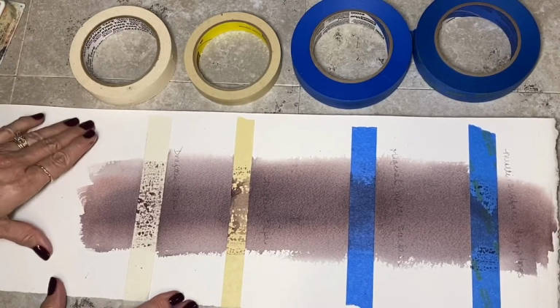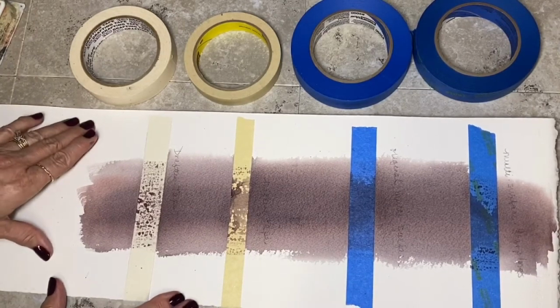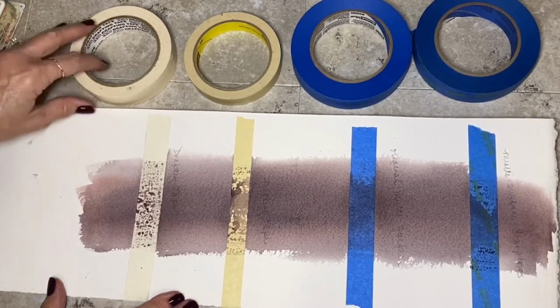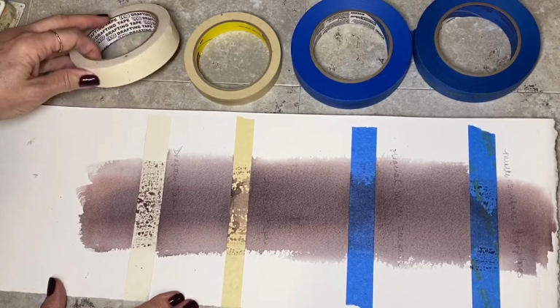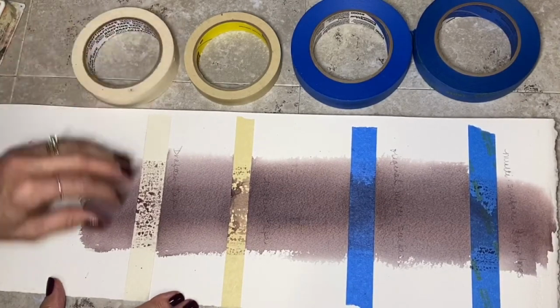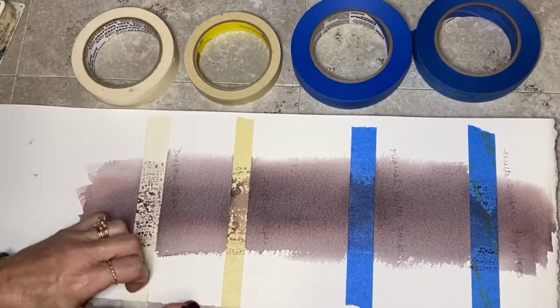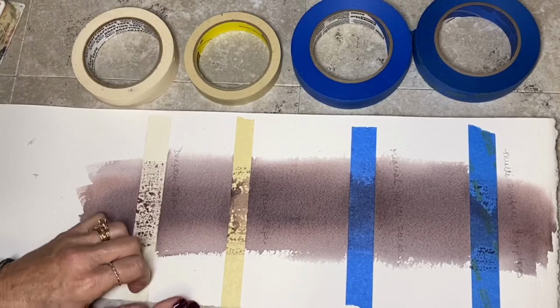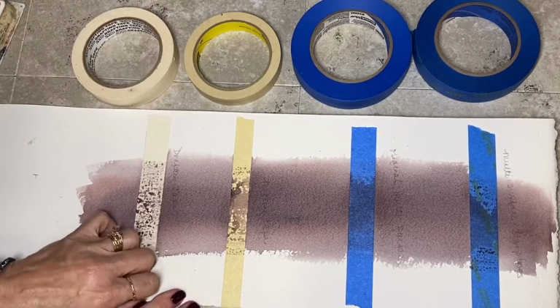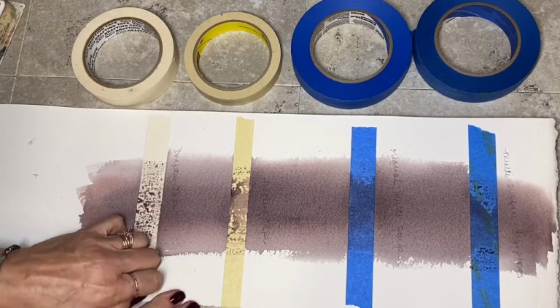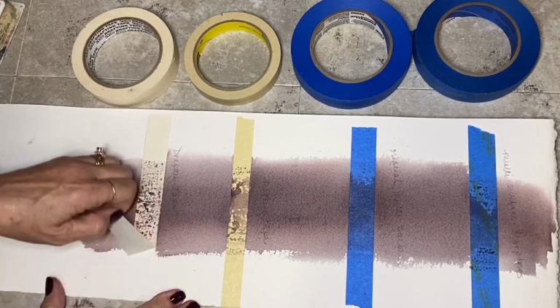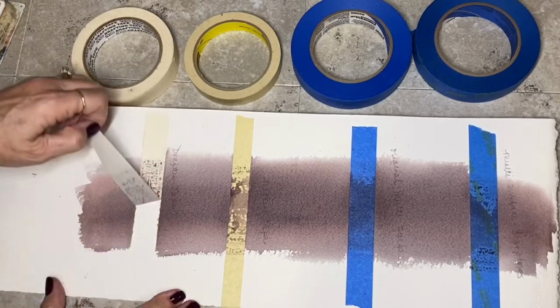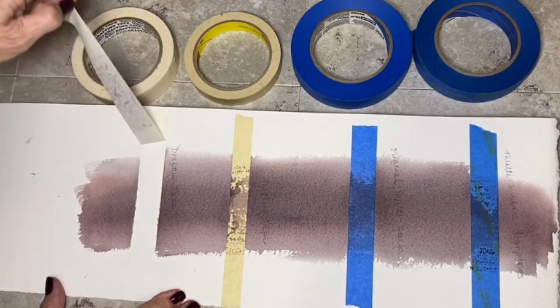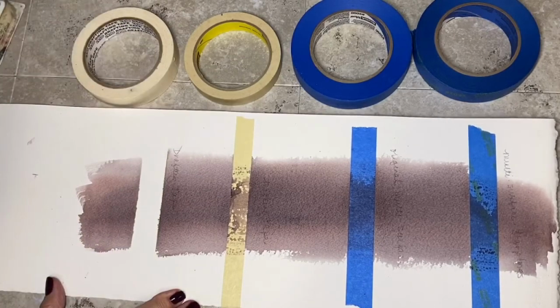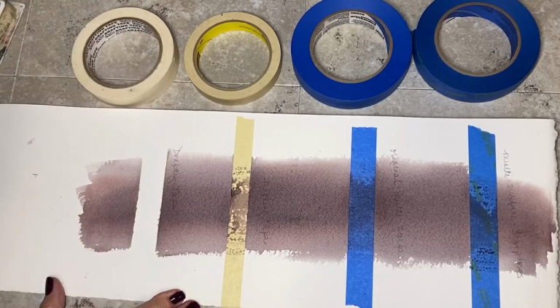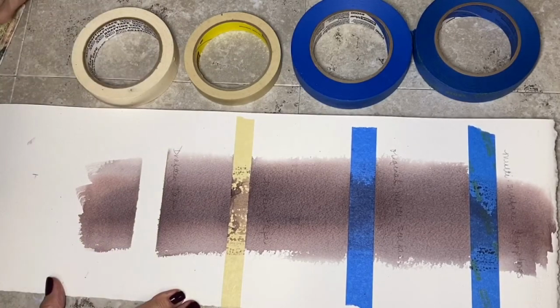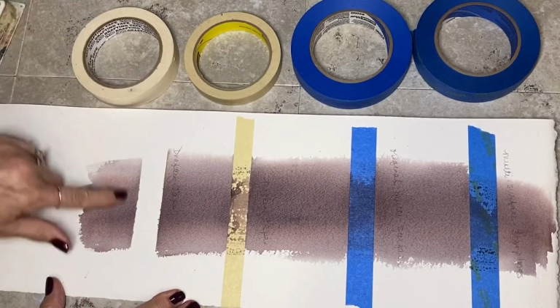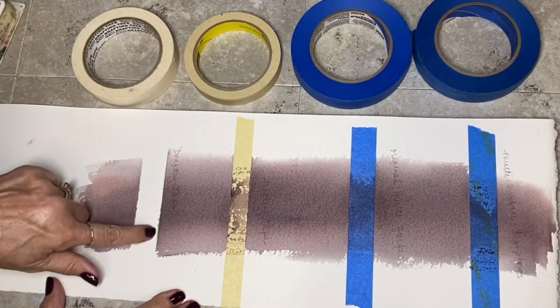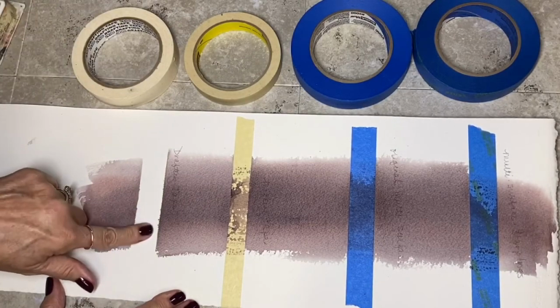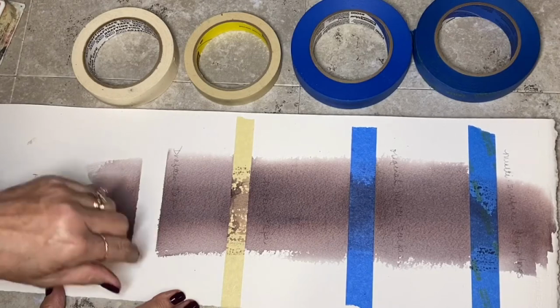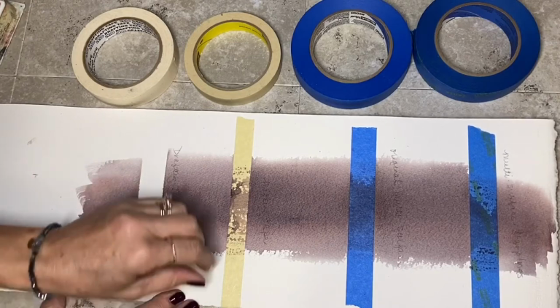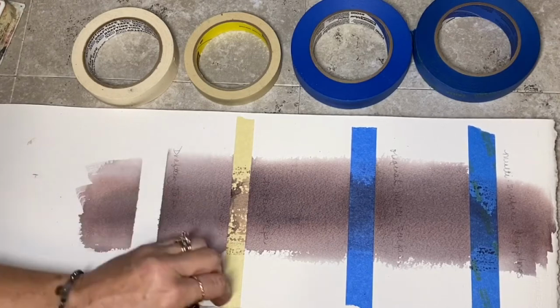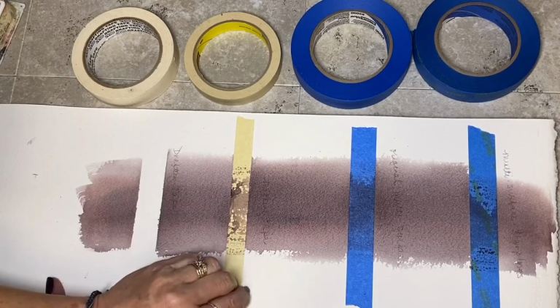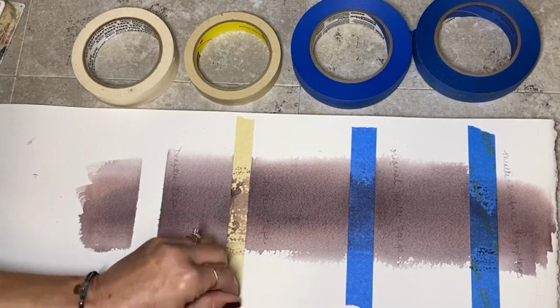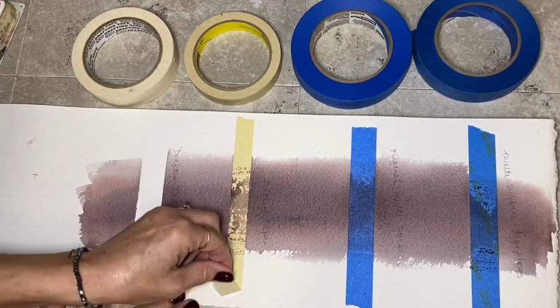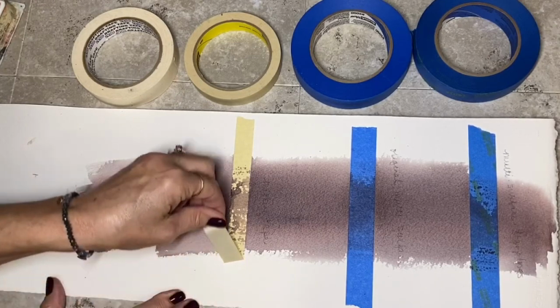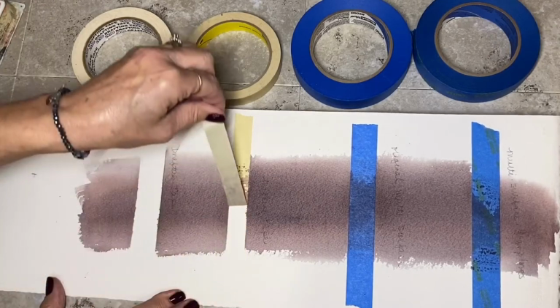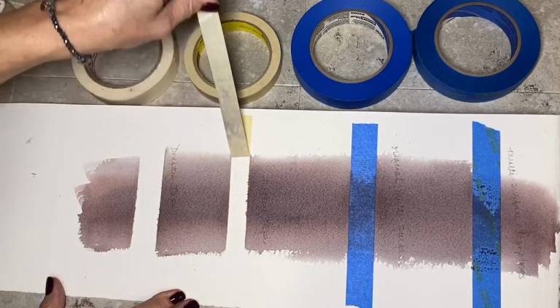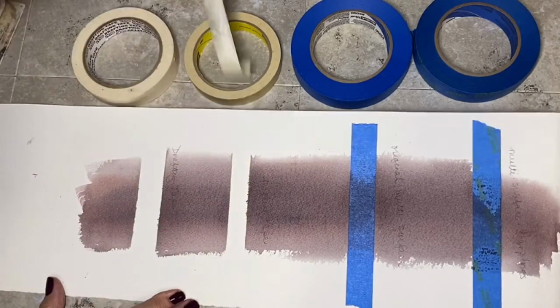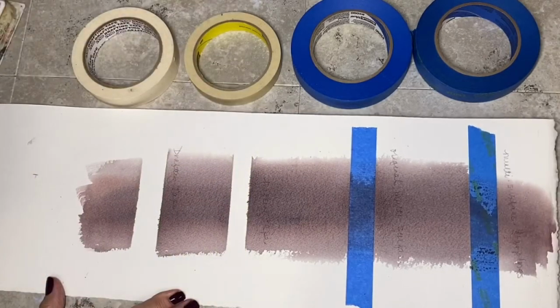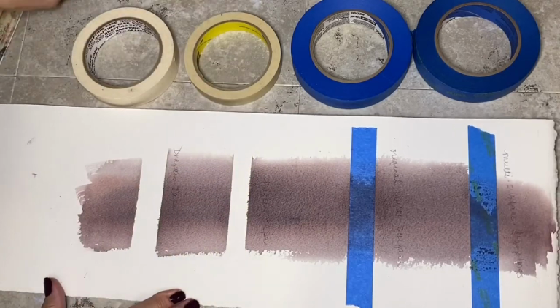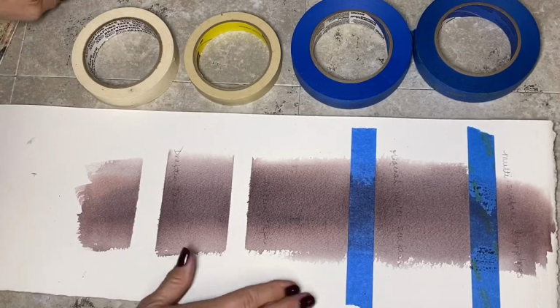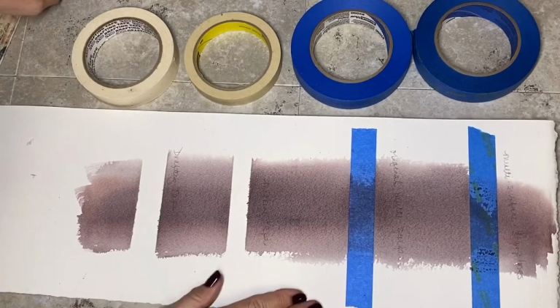I'm going to start at this one because I'm hoping it works - got to make it a little bit exciting. This is drafting tape that I bought at some art supply. It's not too bad, but I did get some seeping. This is masking tape - again, I got a little seeping.